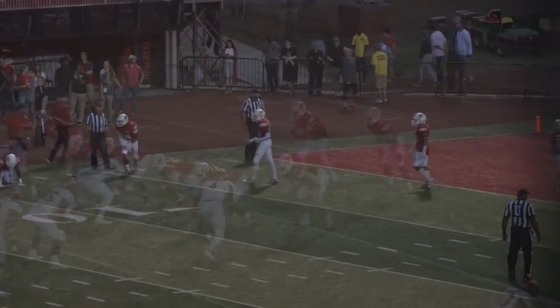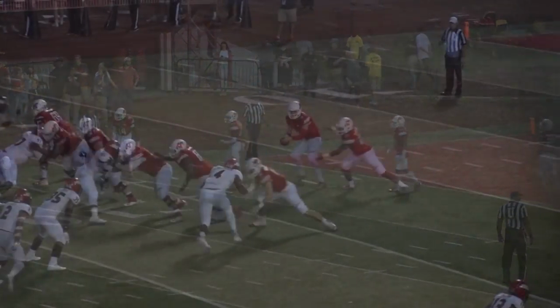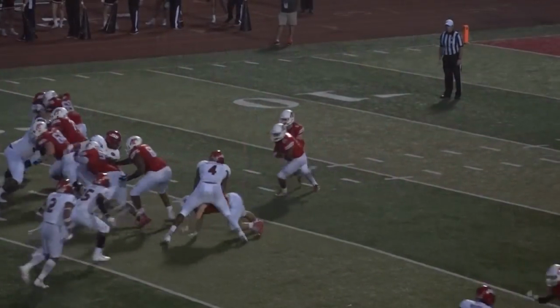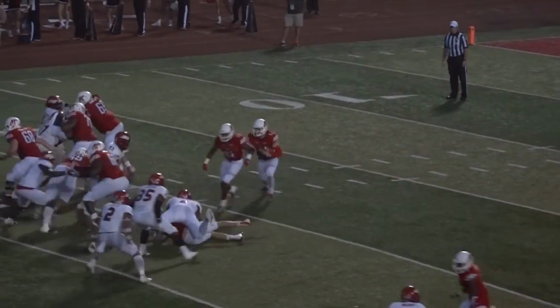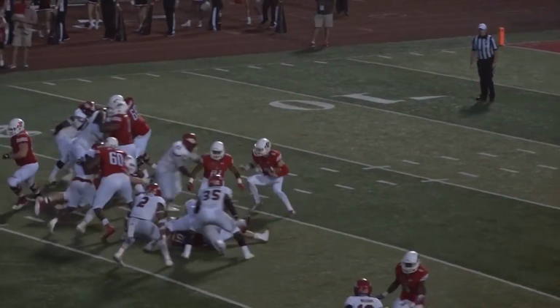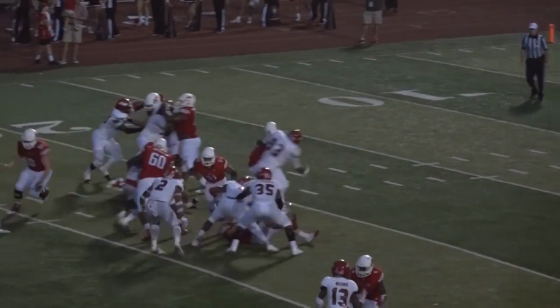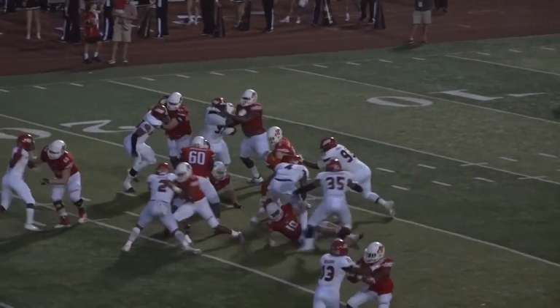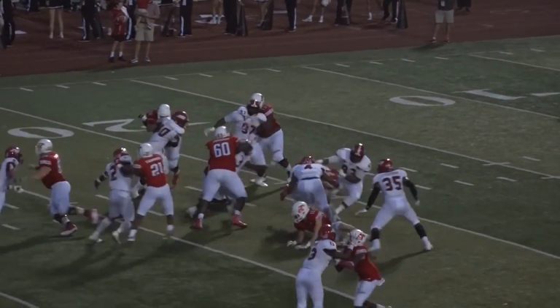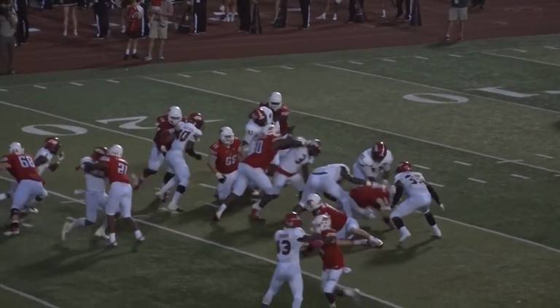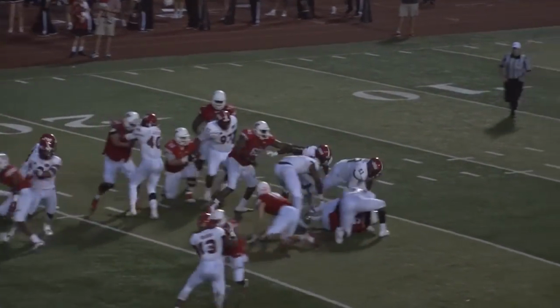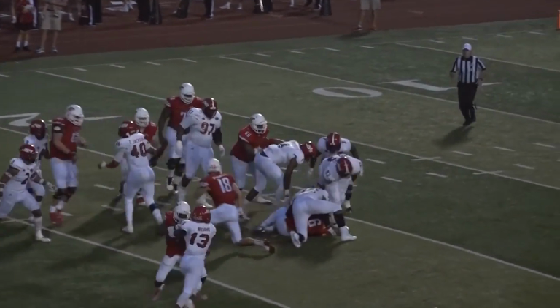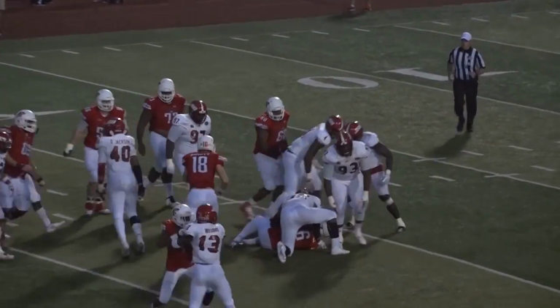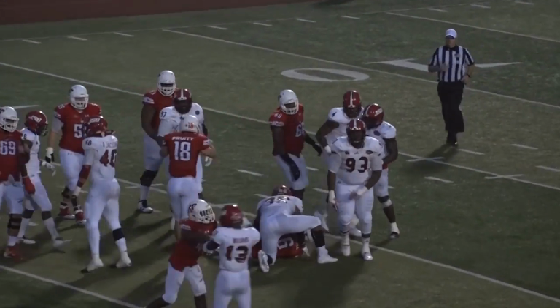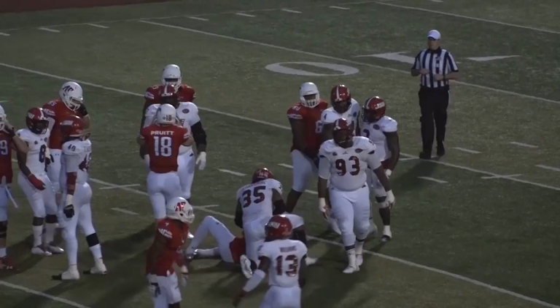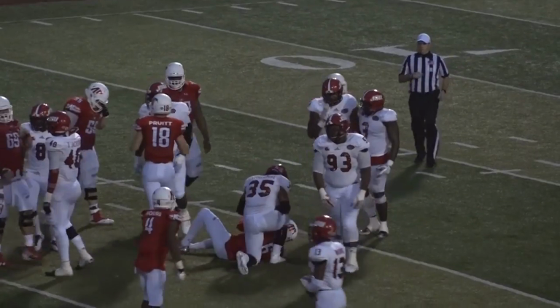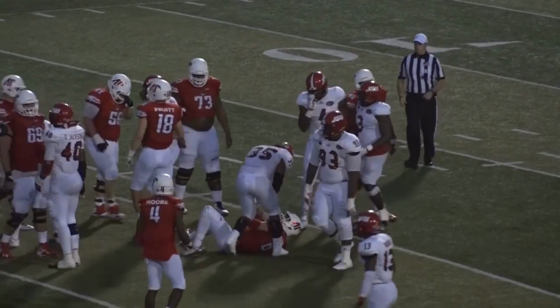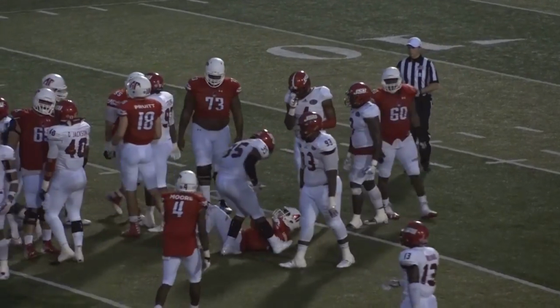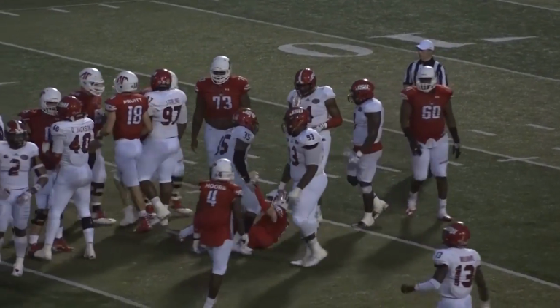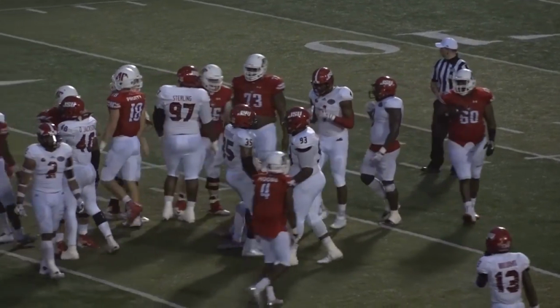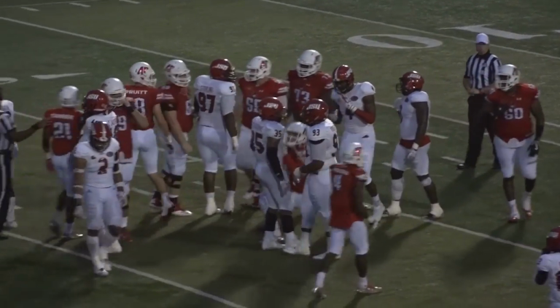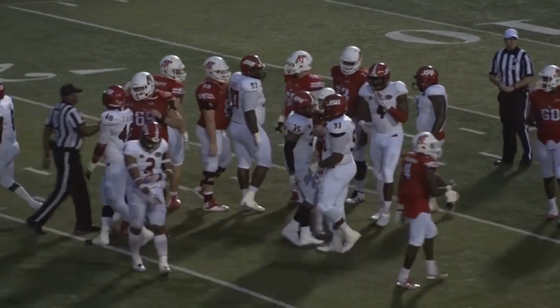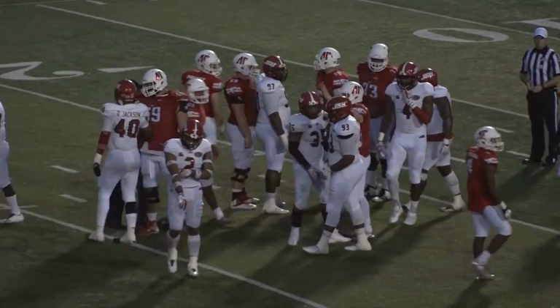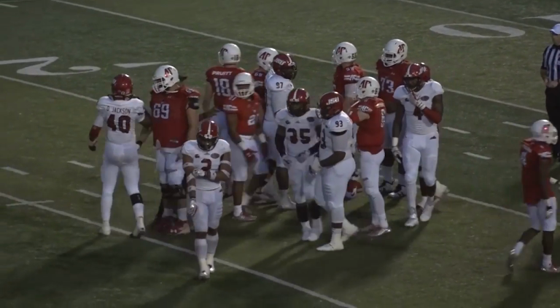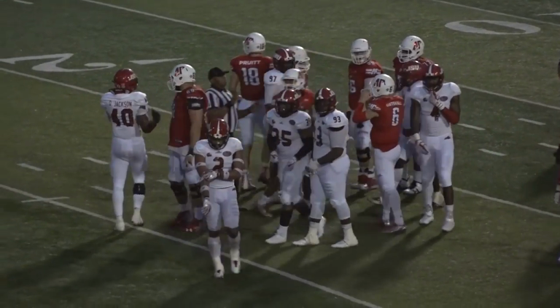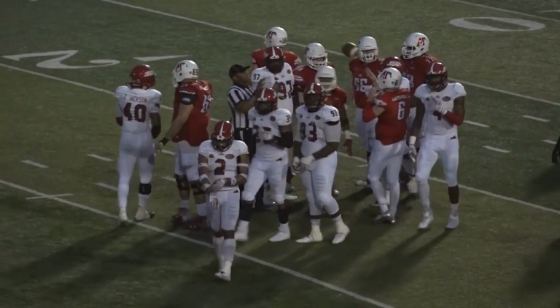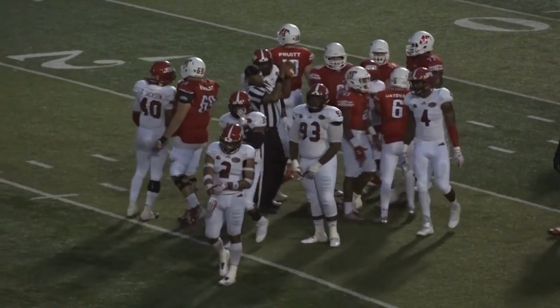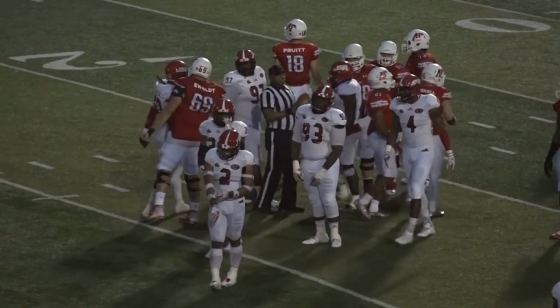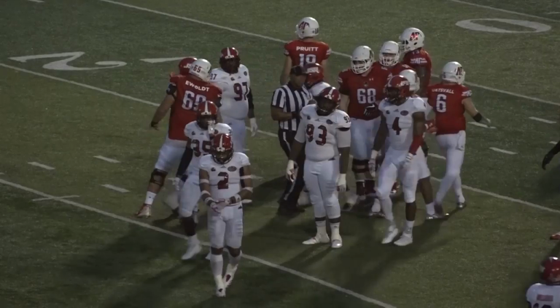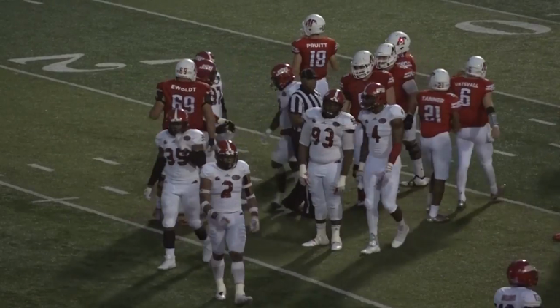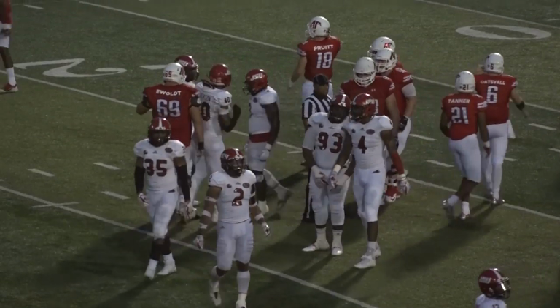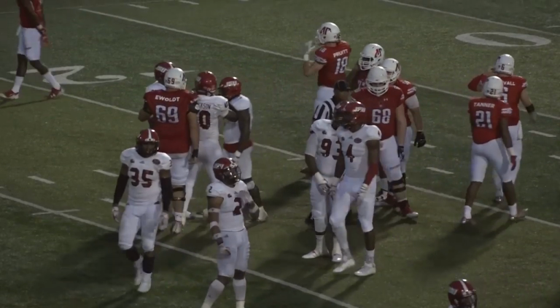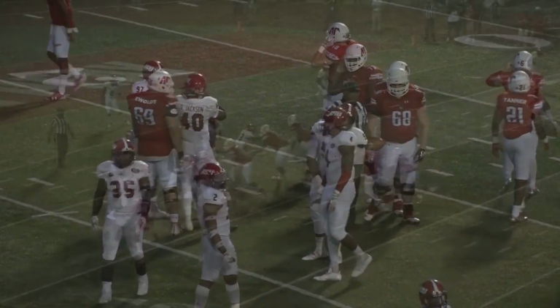They kicked it — 34-14, first down at the 22. Oatesvall going to keep it. Randy Robinson just grabbed him like he was a raggedy hand doll, slinging him around and knocked him down.